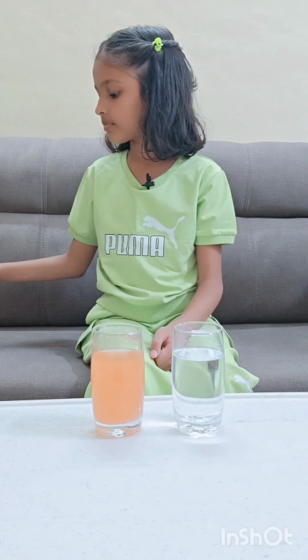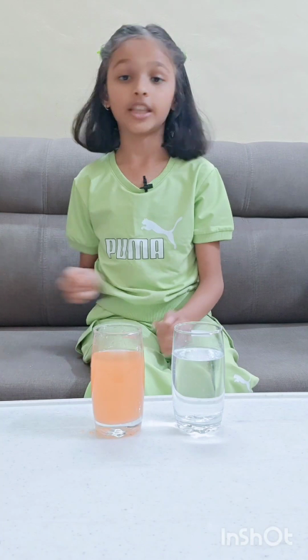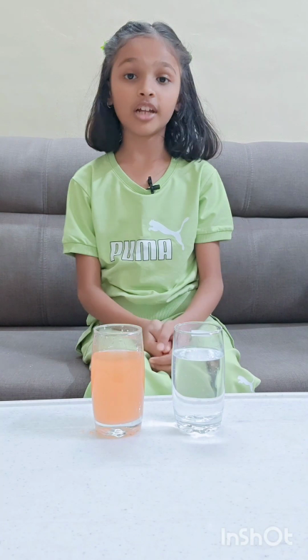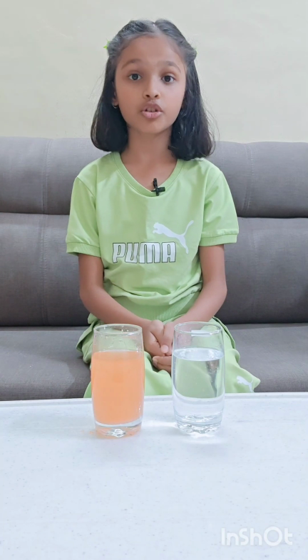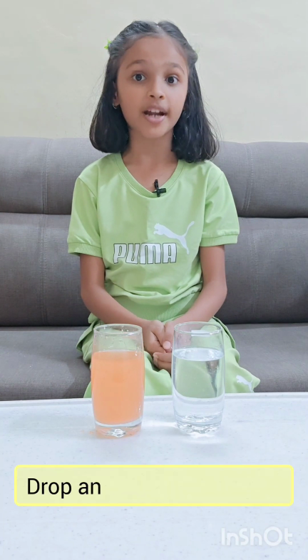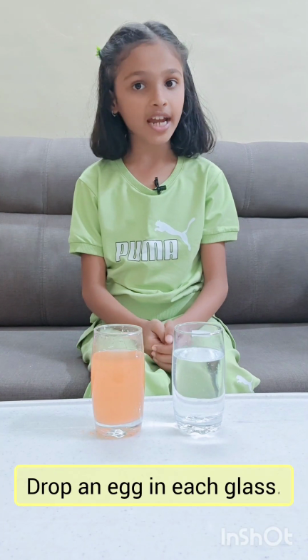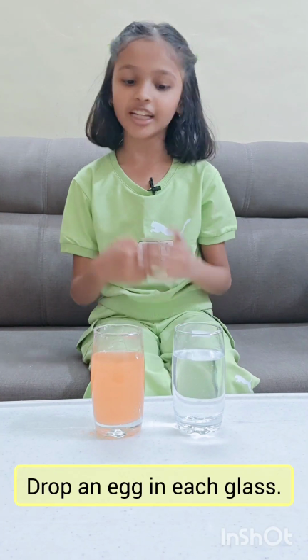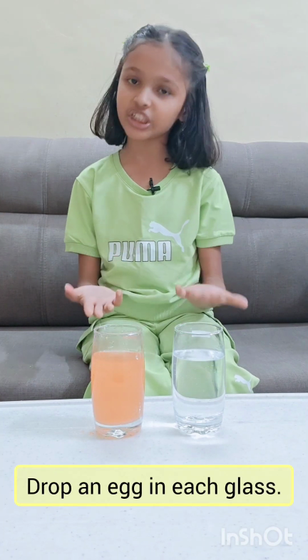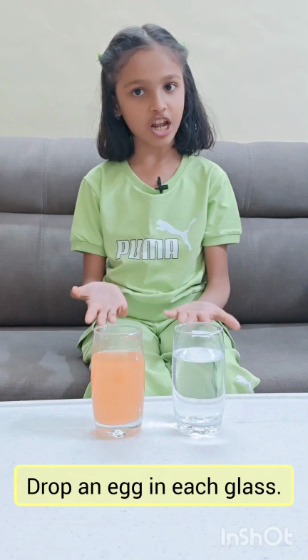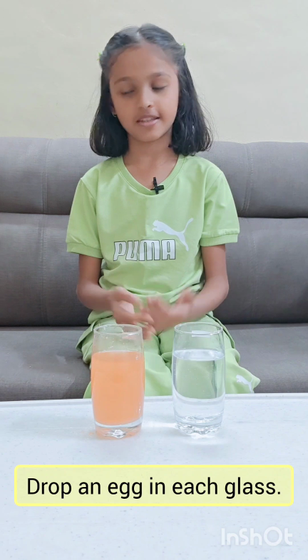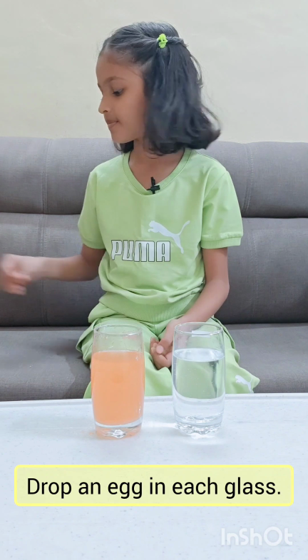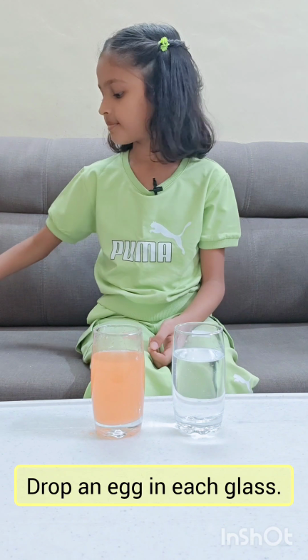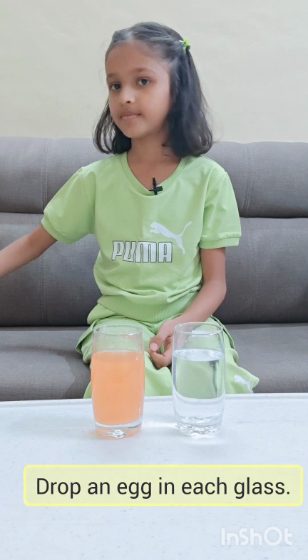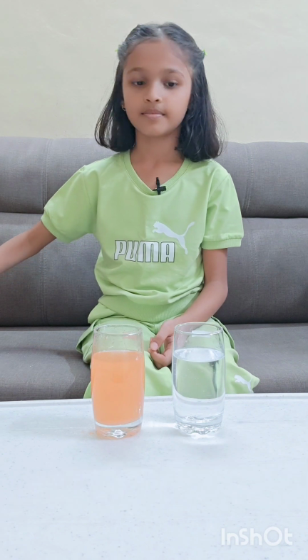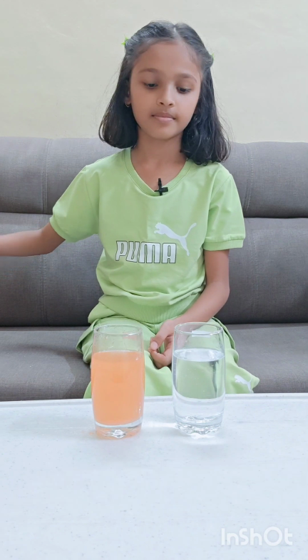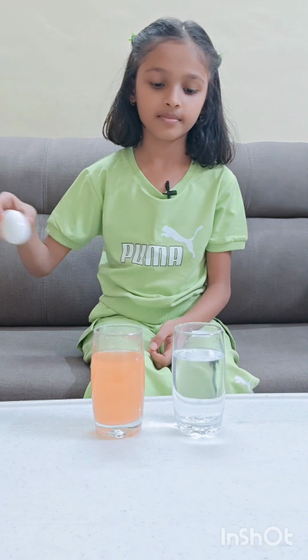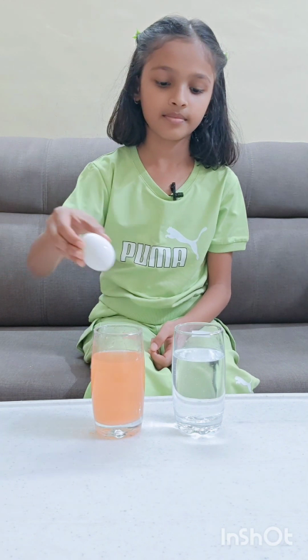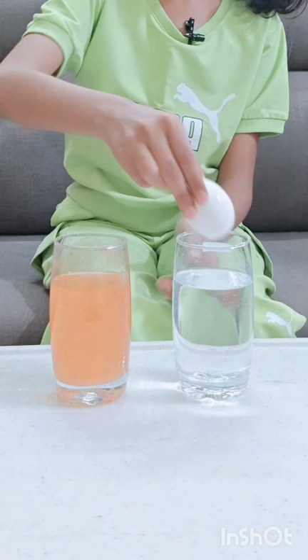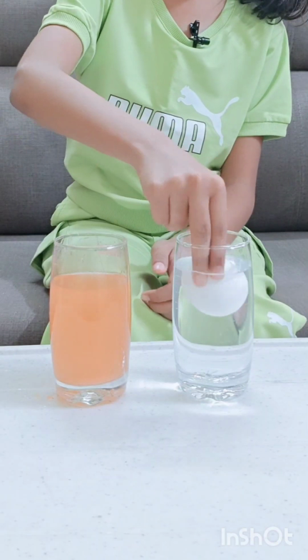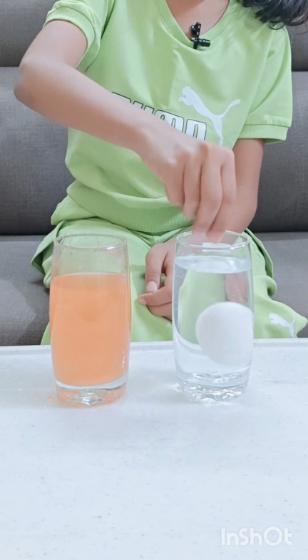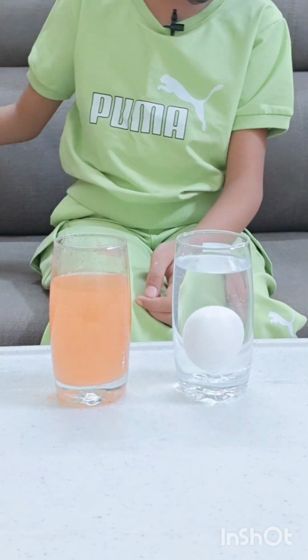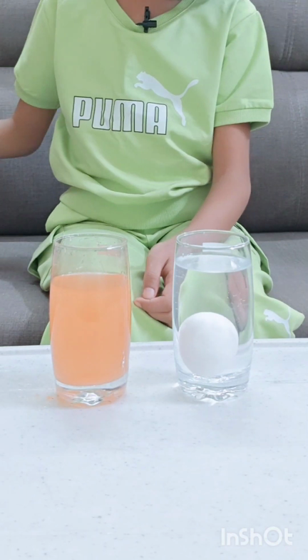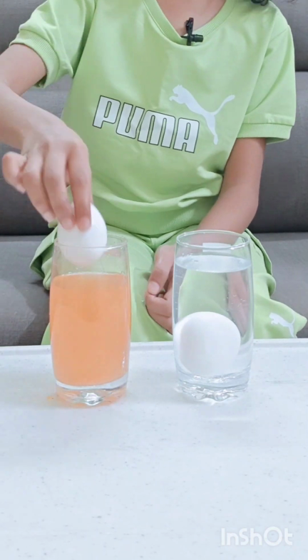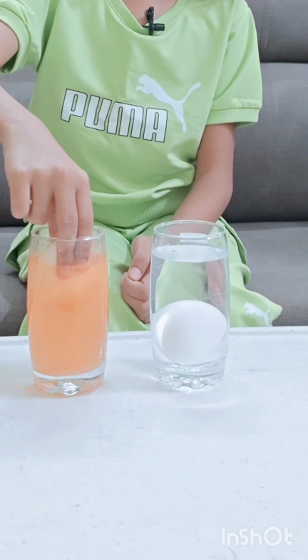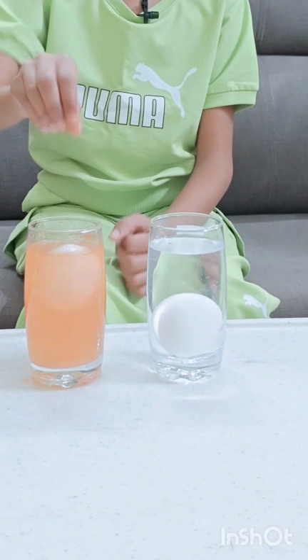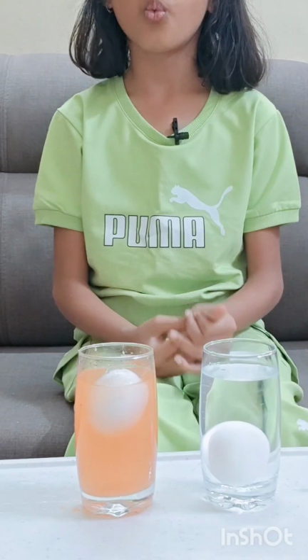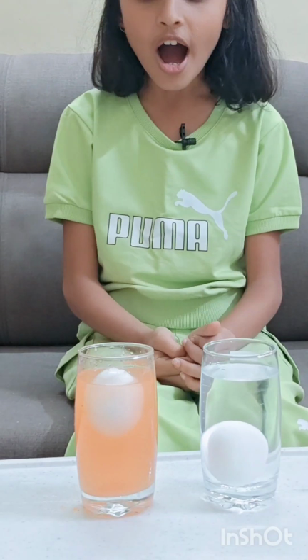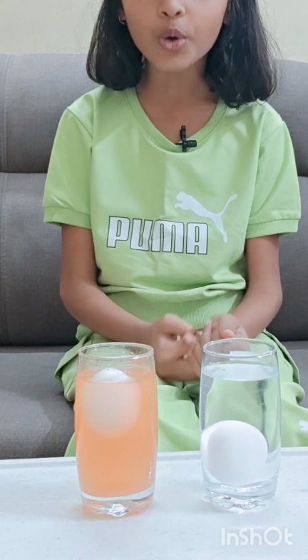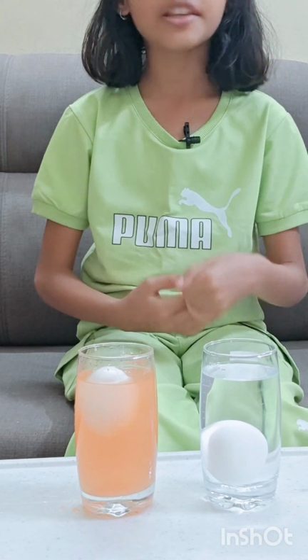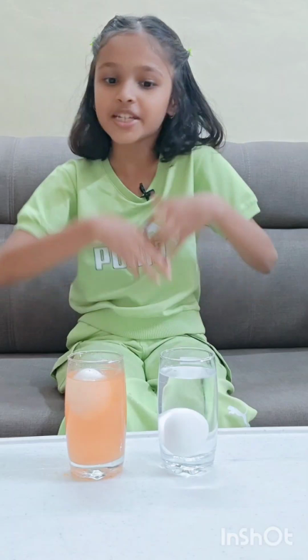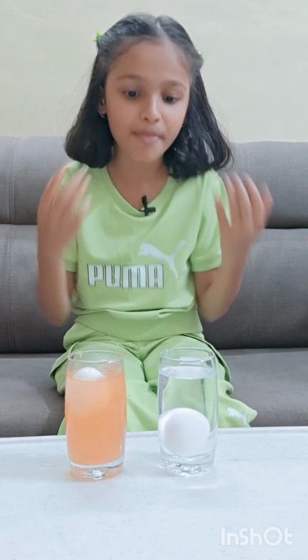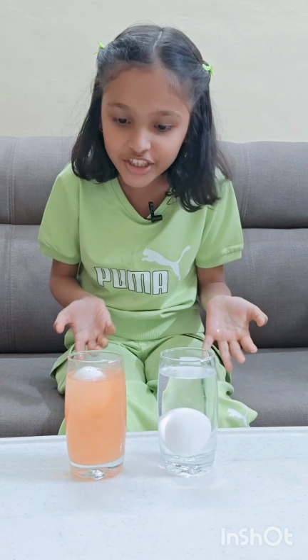Now, let's drop an egg in each glass. Wow, this is magic!